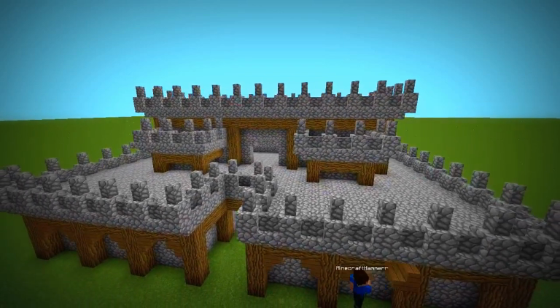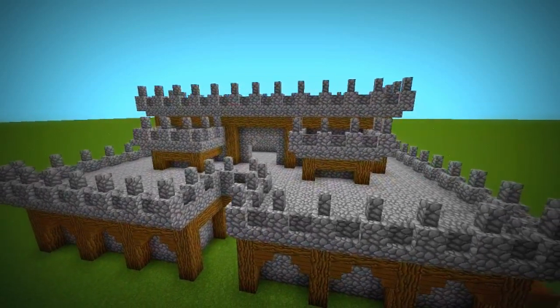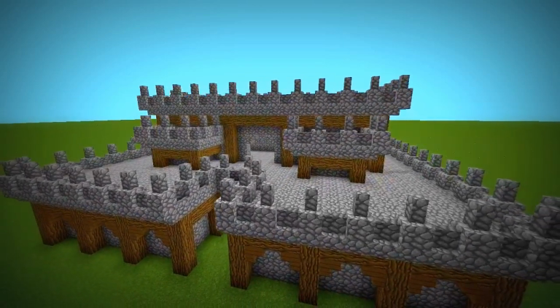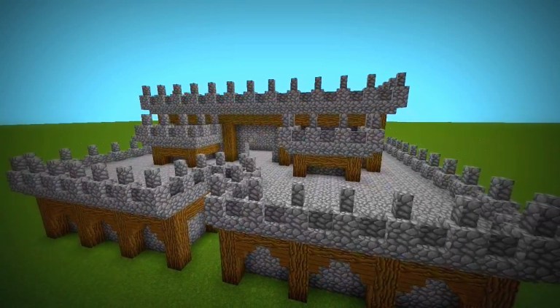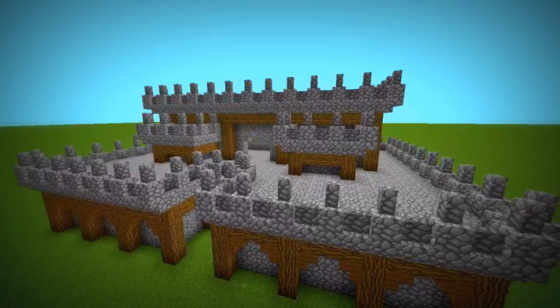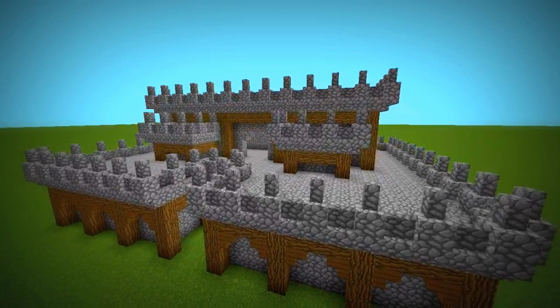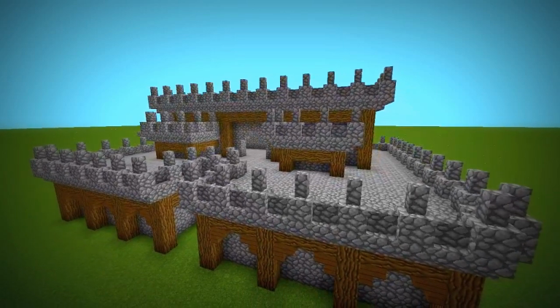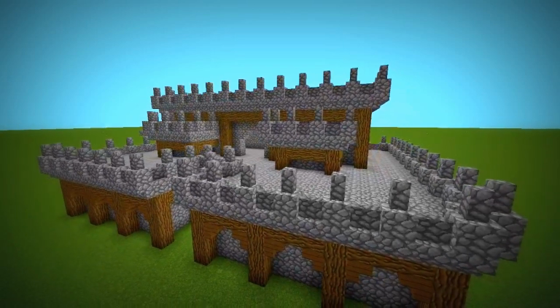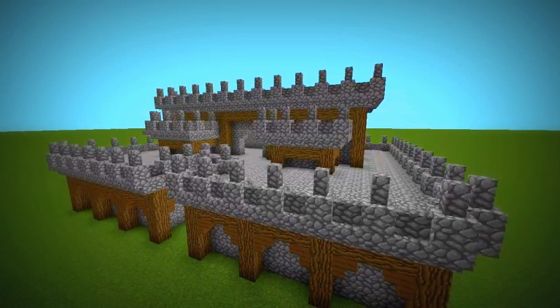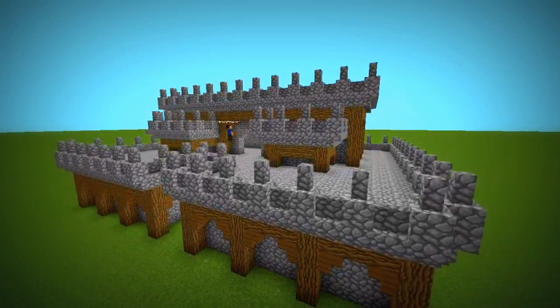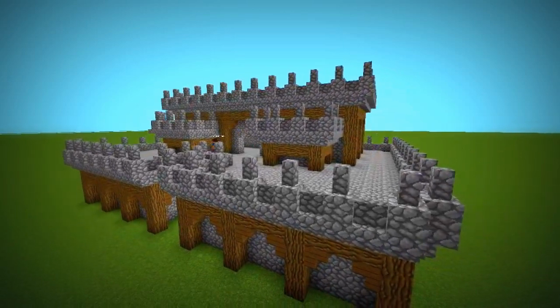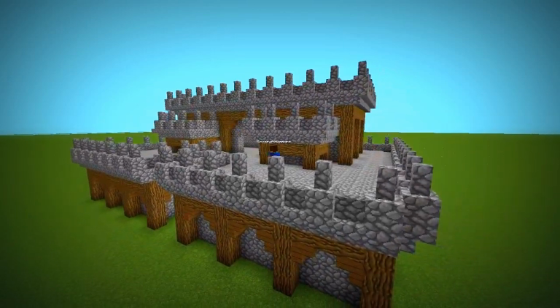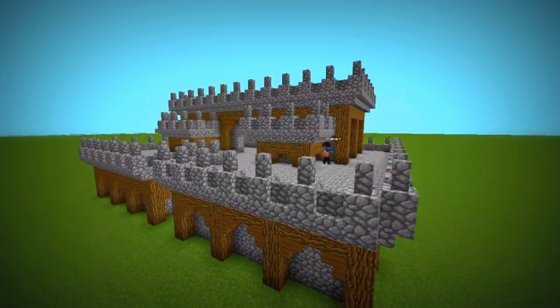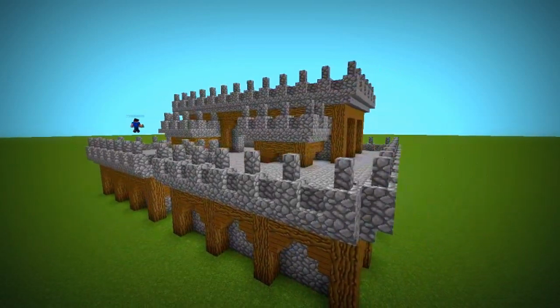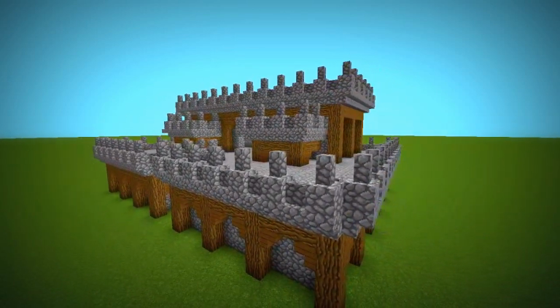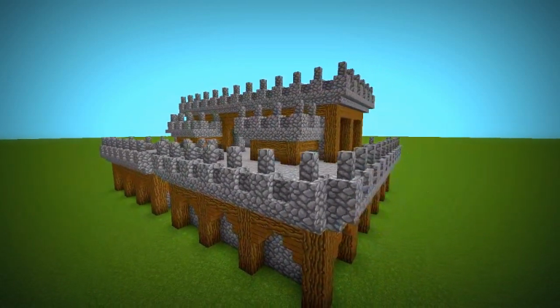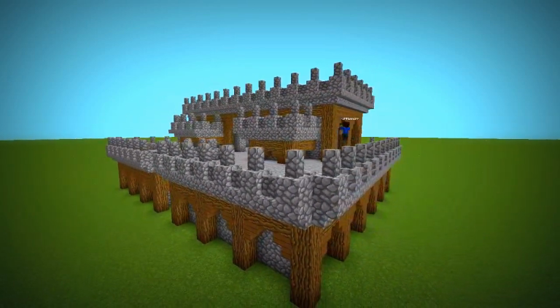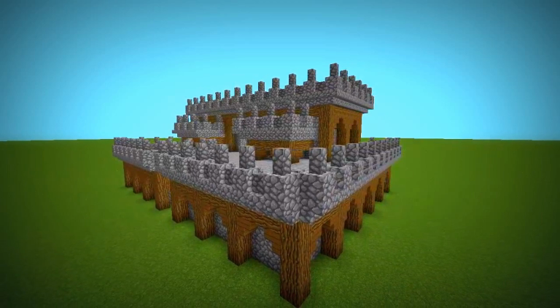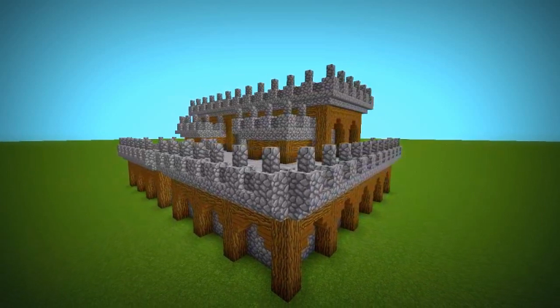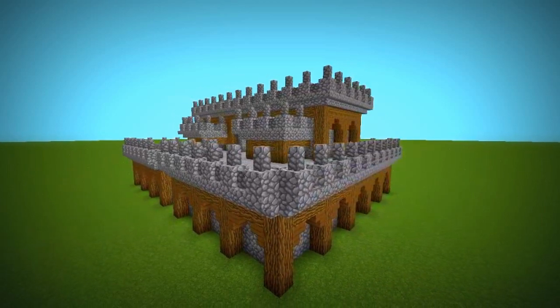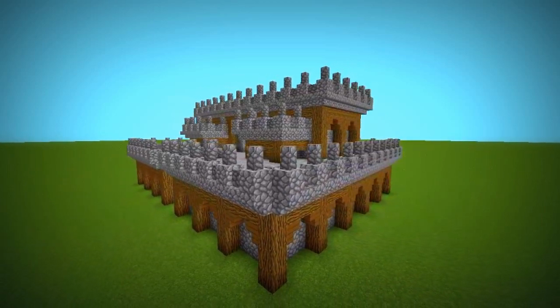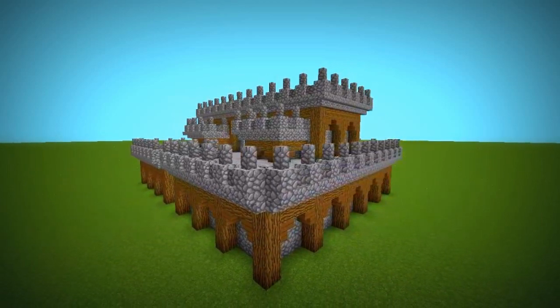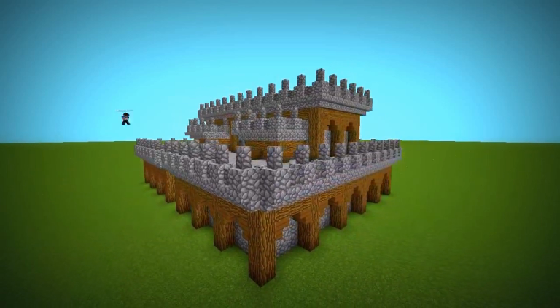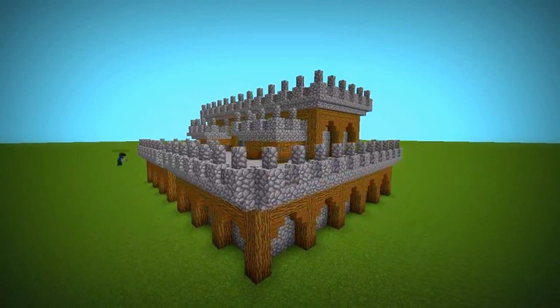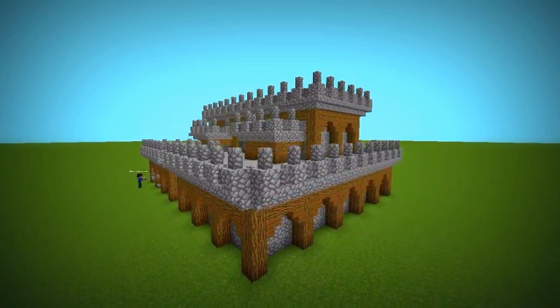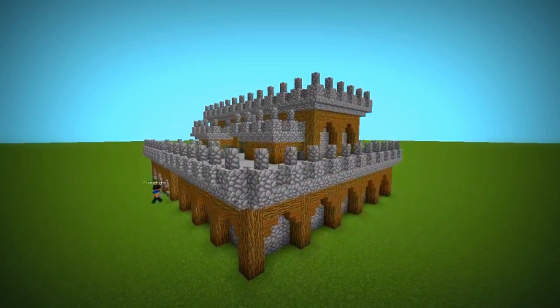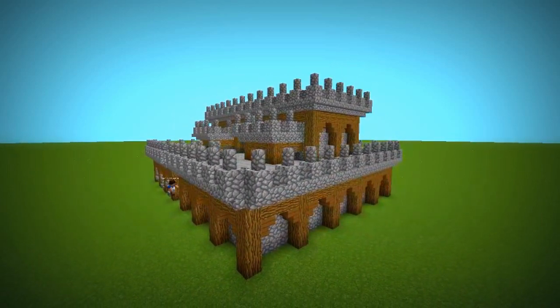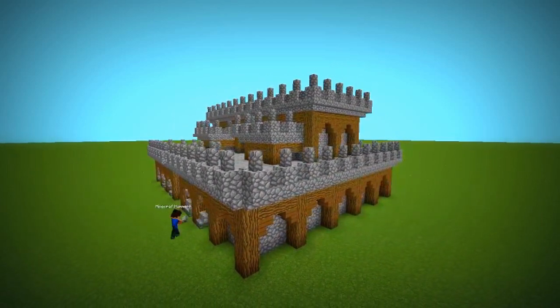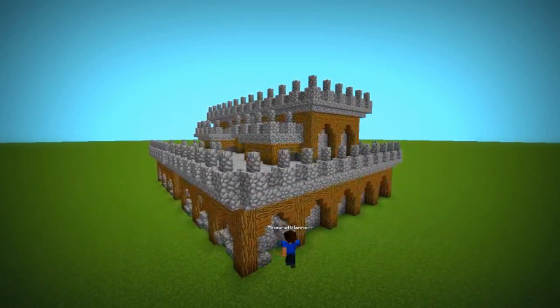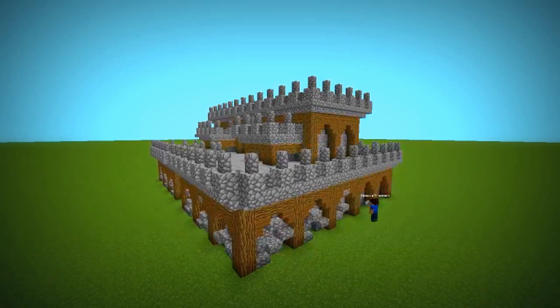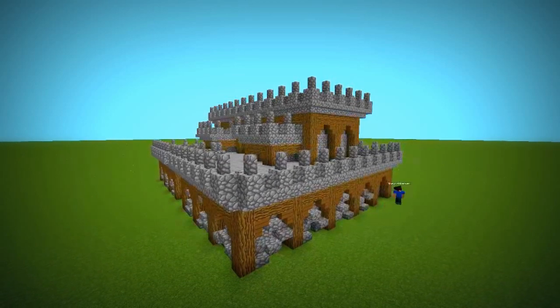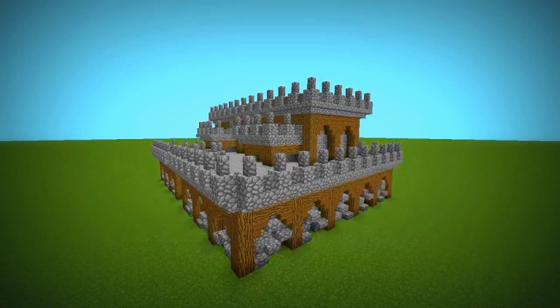Turn the pillars into arches by using stairs. Decorate the walls by filling them in with stairs as well.